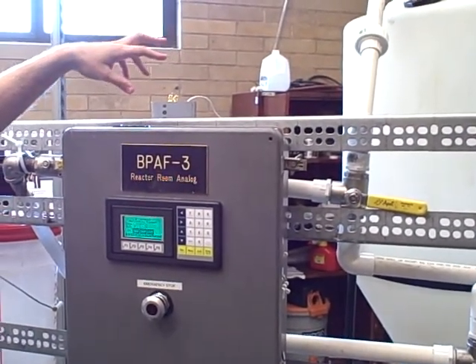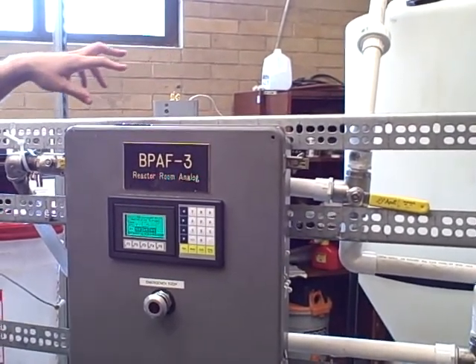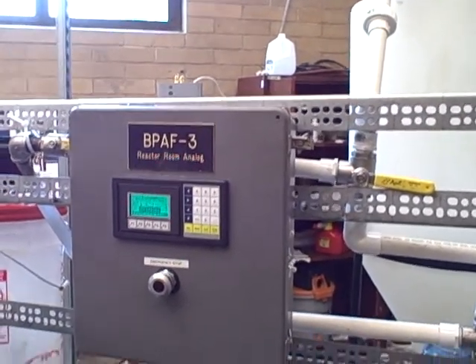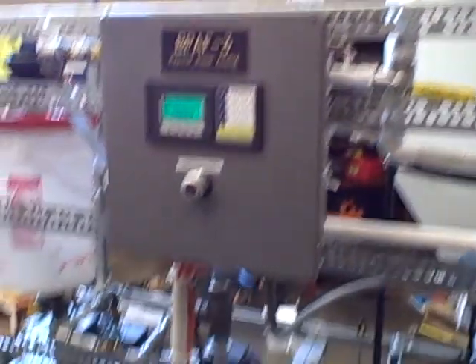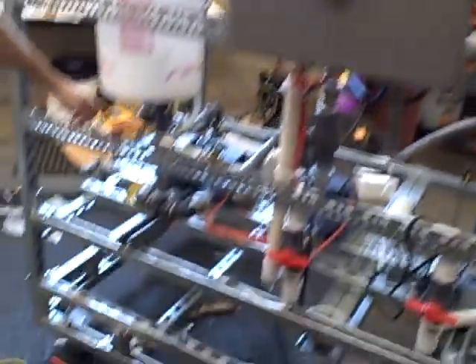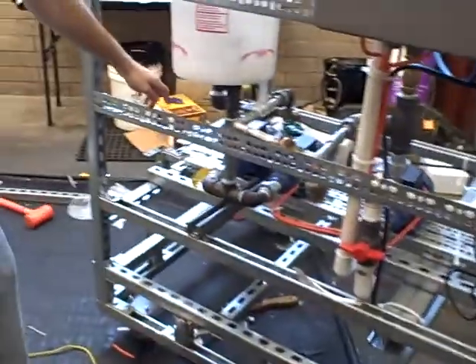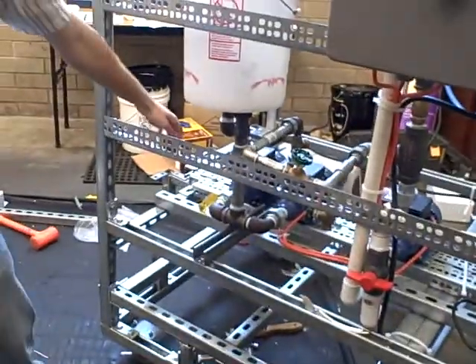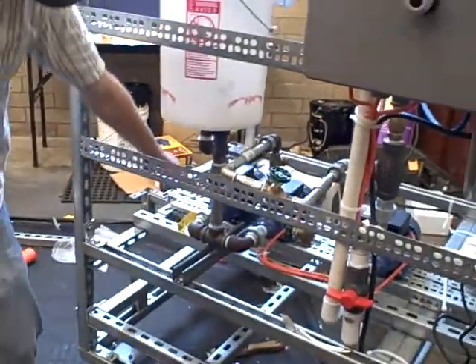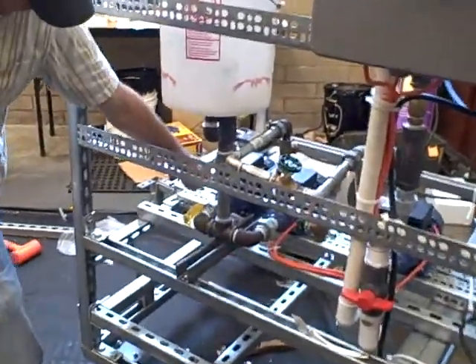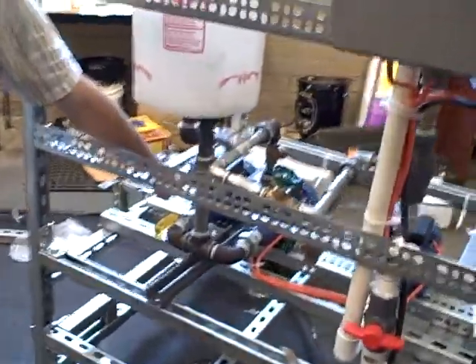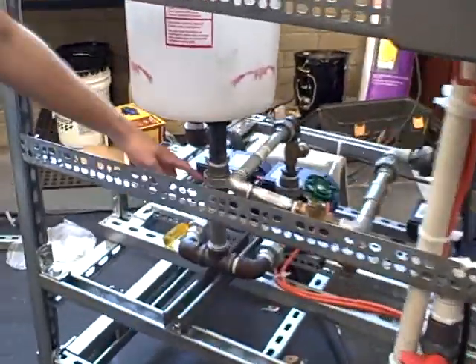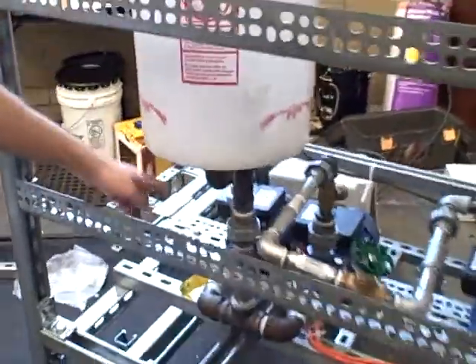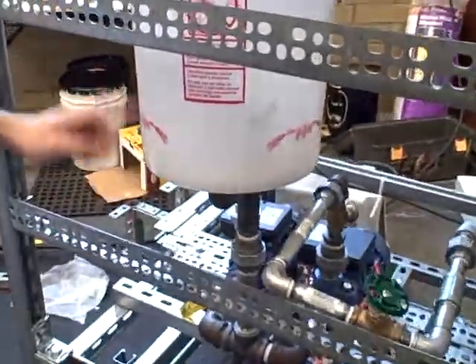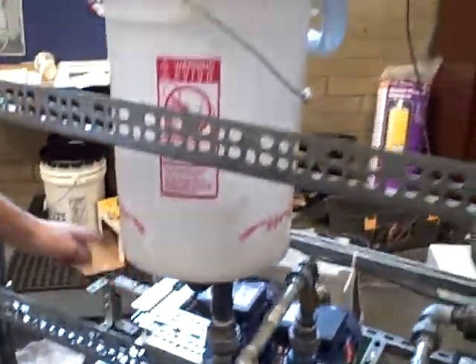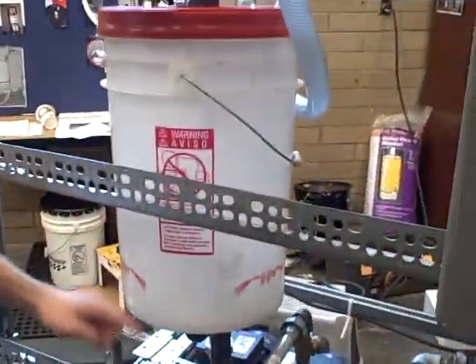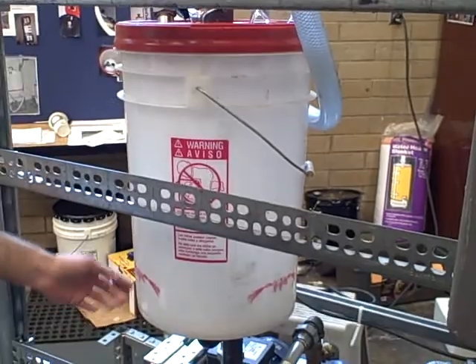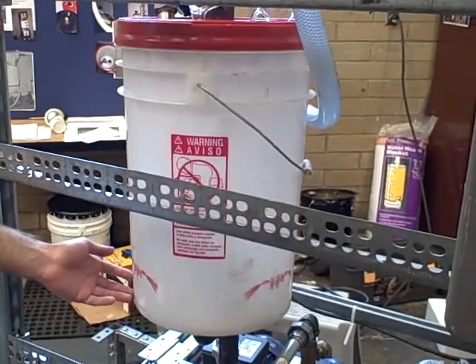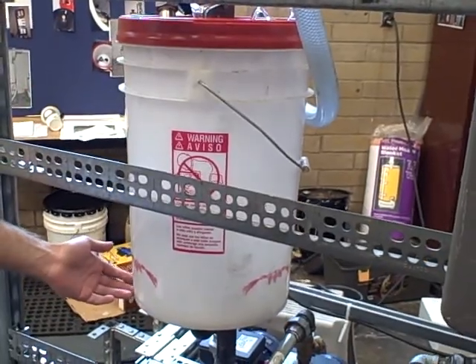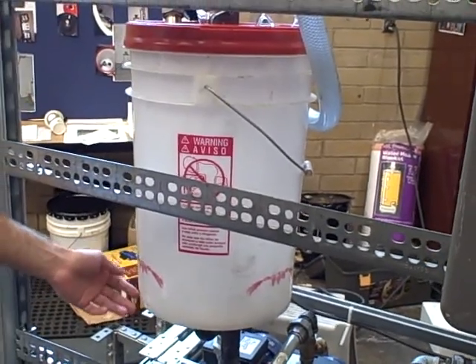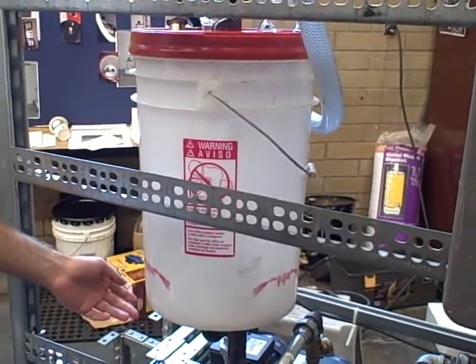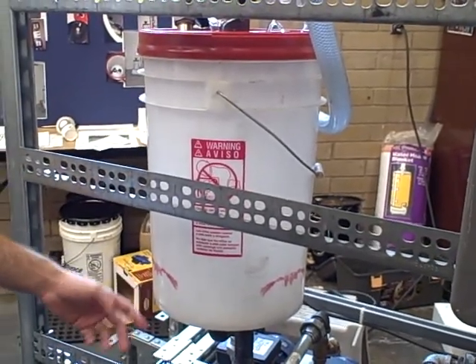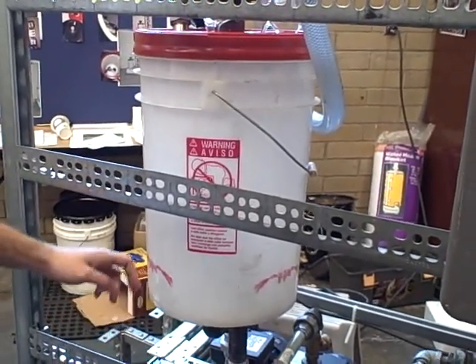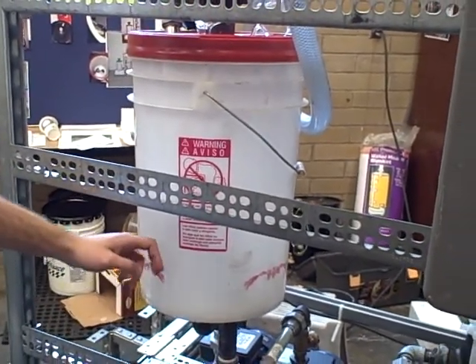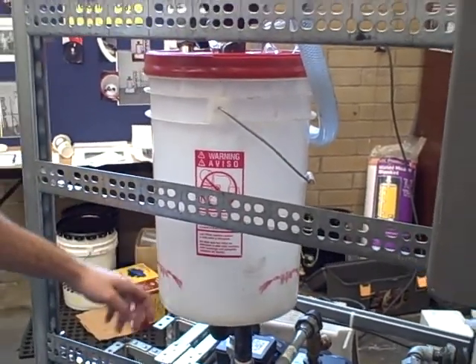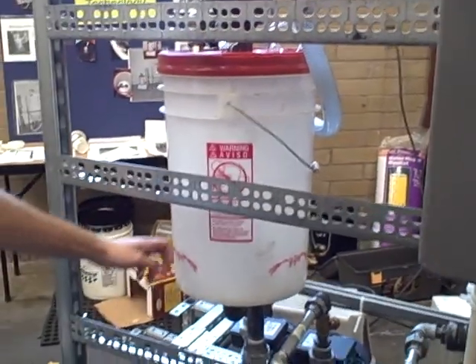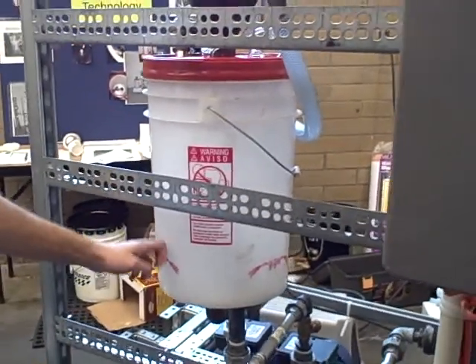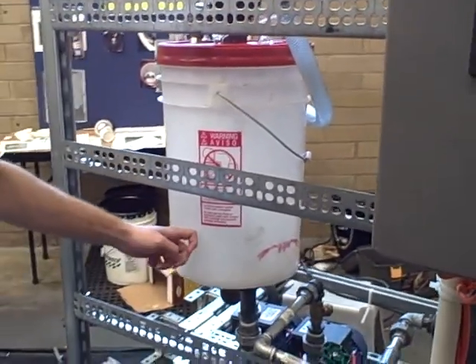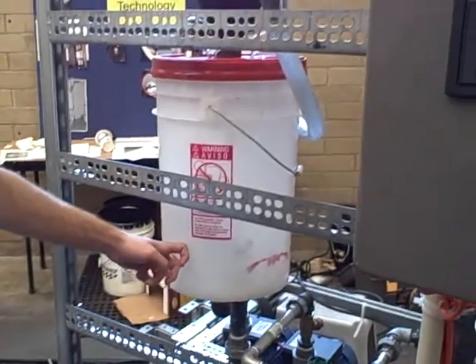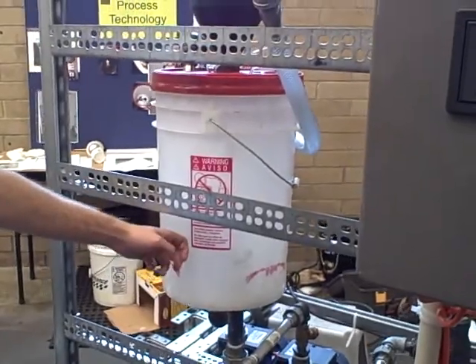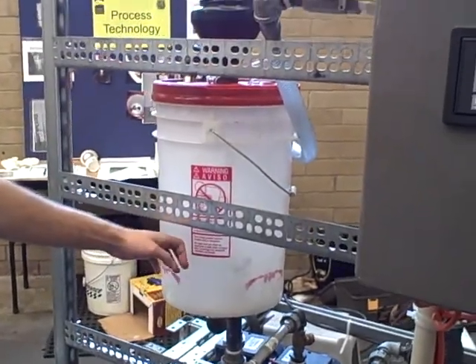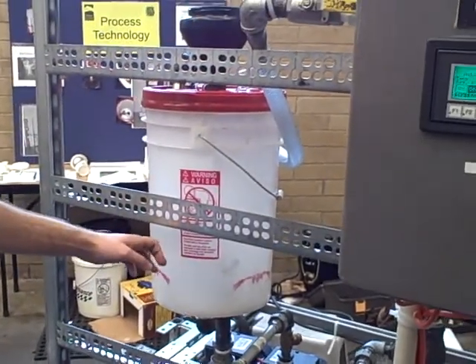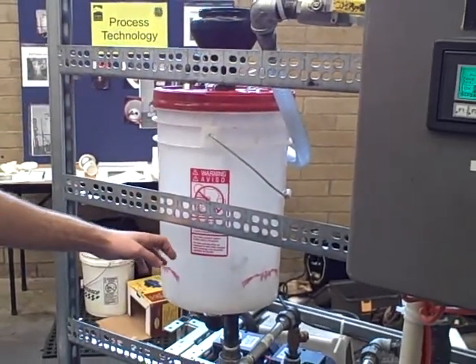At that point, it's going to start this mixing pump here, which is going to mix the methoxide with some soda ash inside here. It's going to do that for 15 minutes.